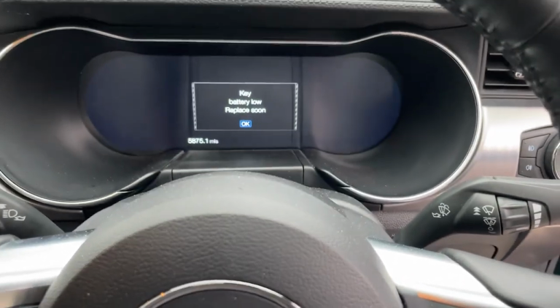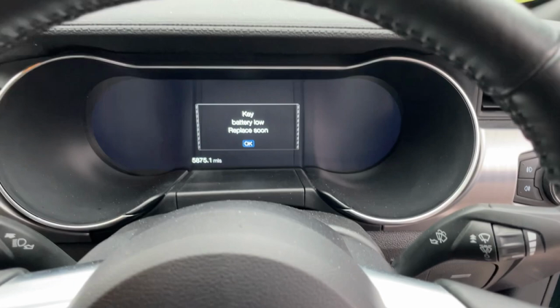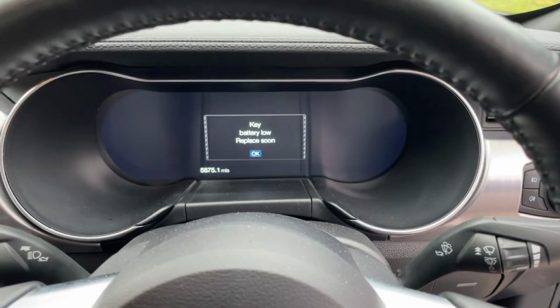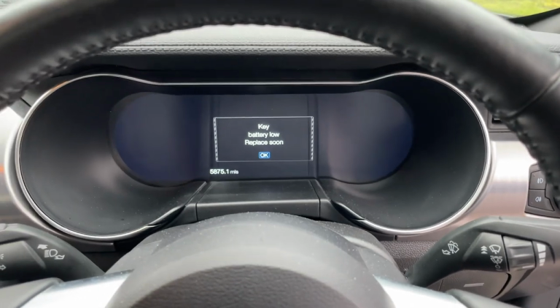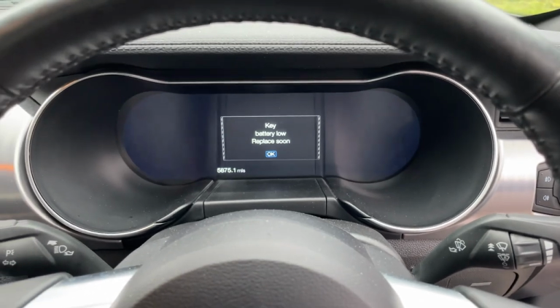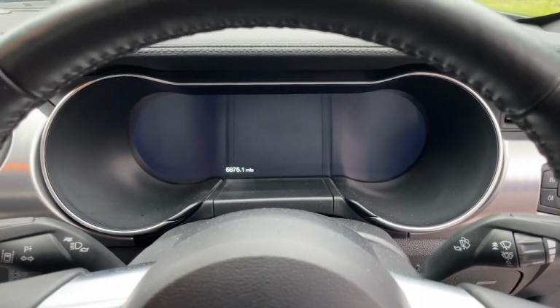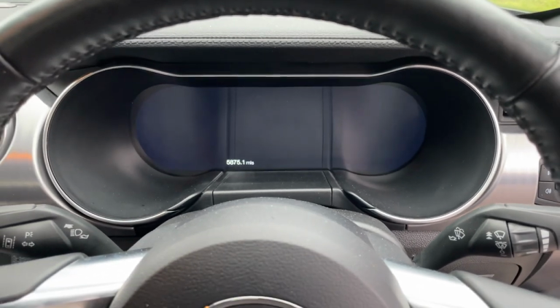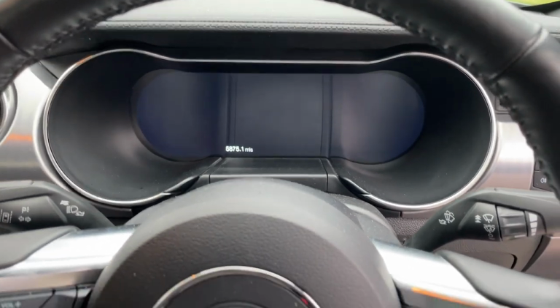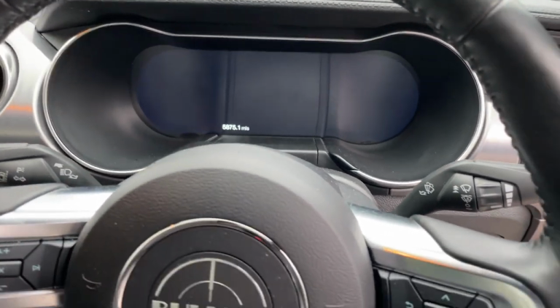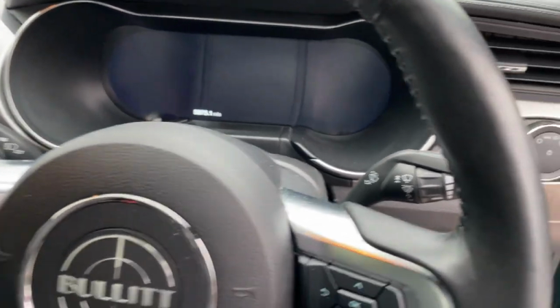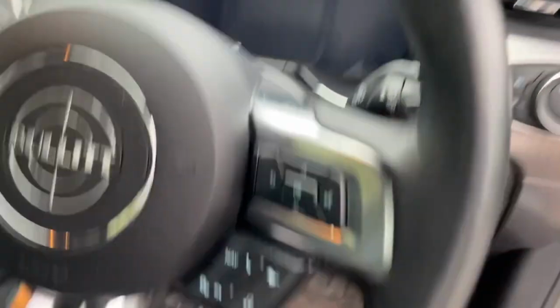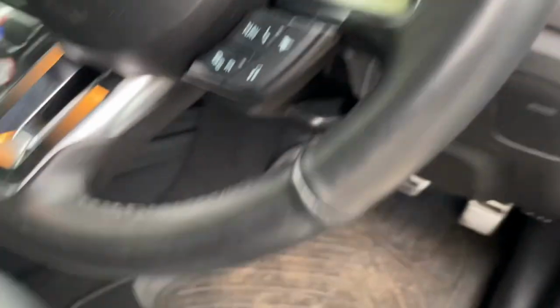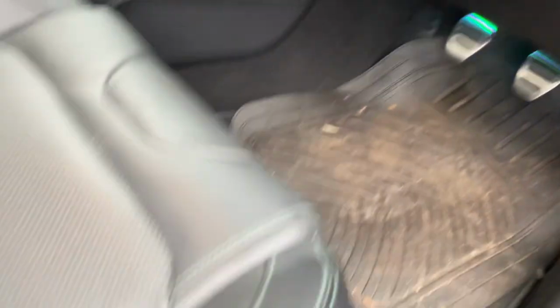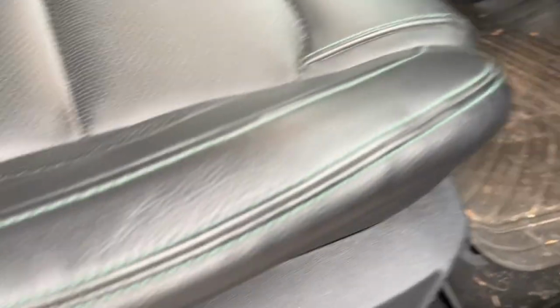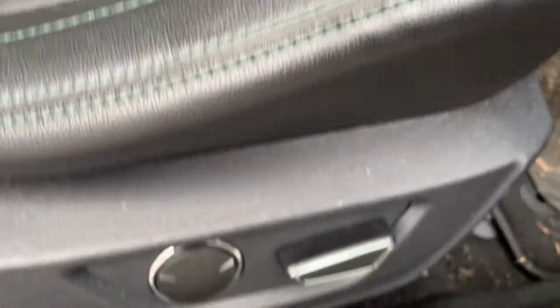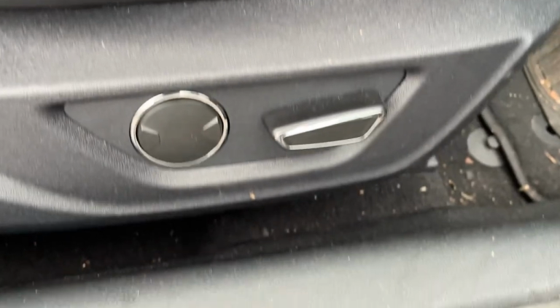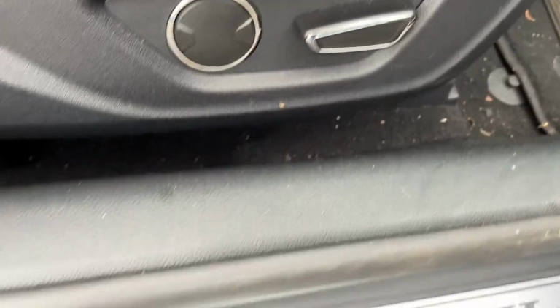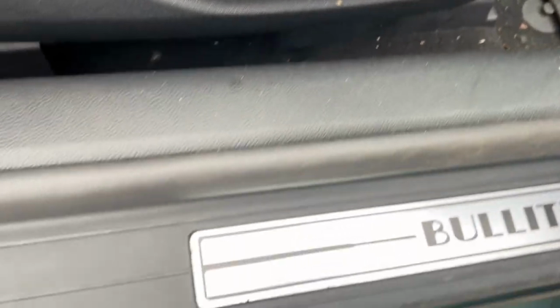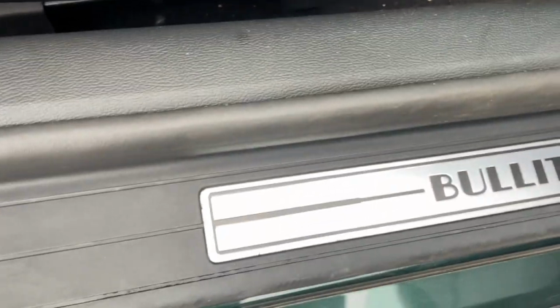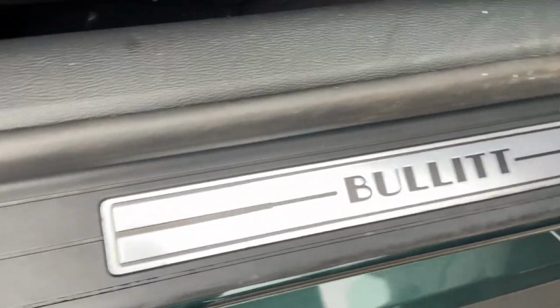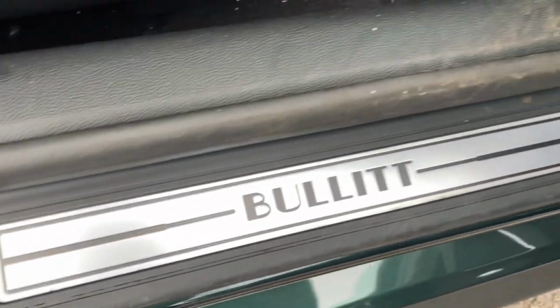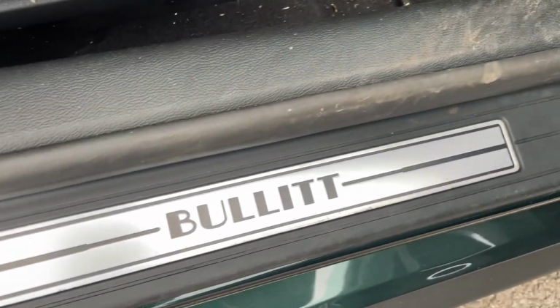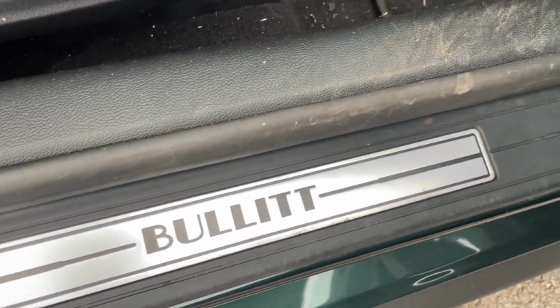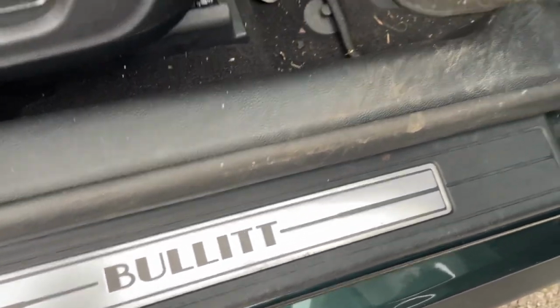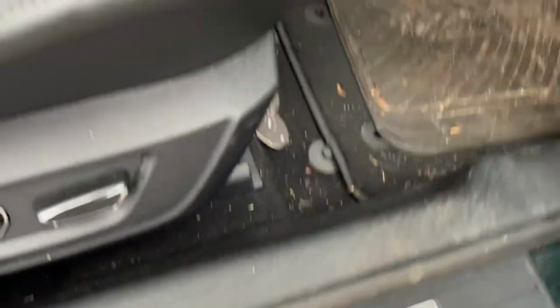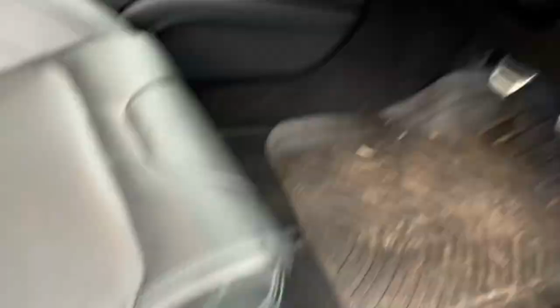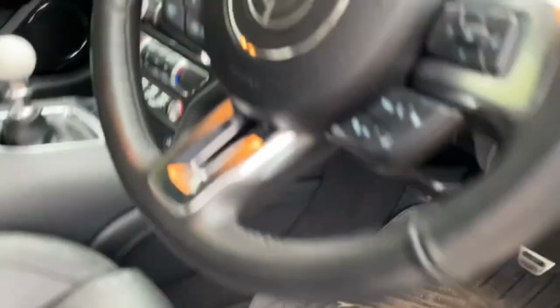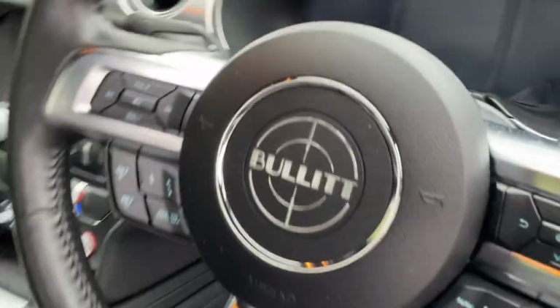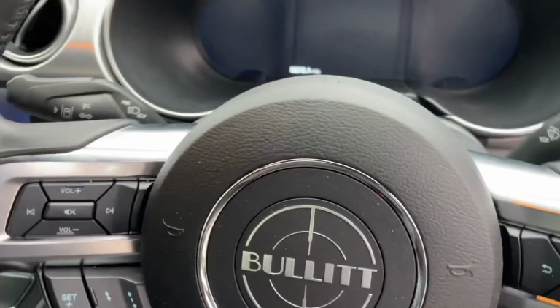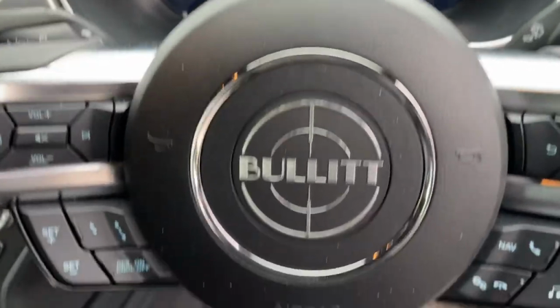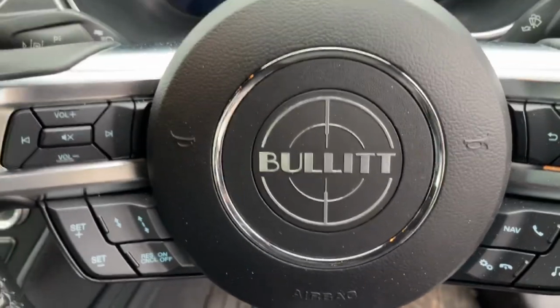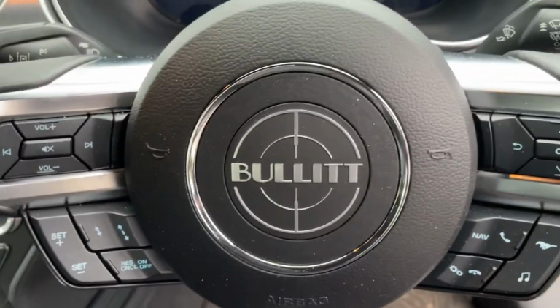5,875 miles on the clock. Got these kick plates with Bullitt written on them, and the Bullitt logo in the centre of the steering wheel.